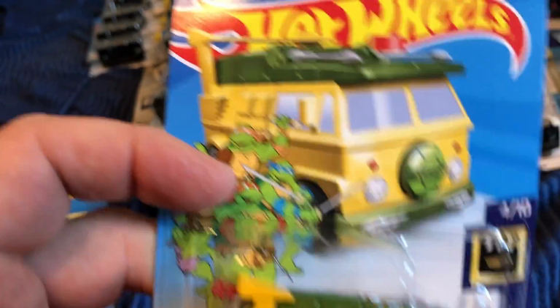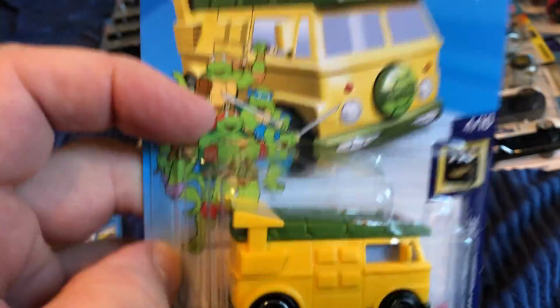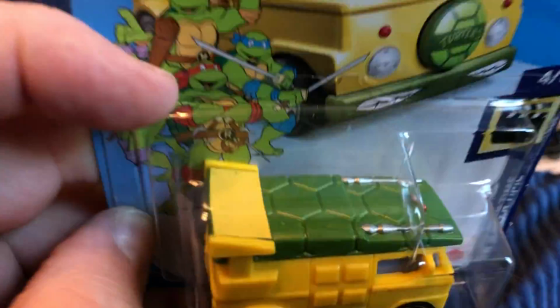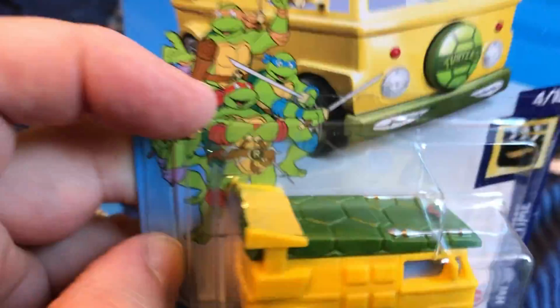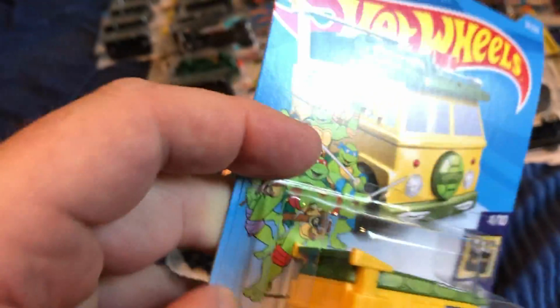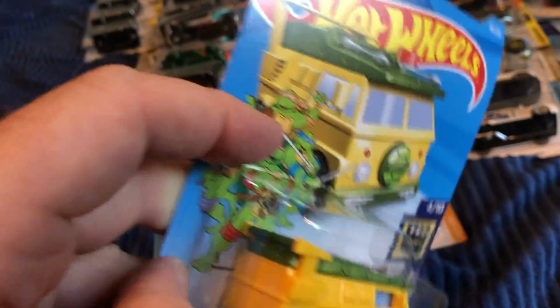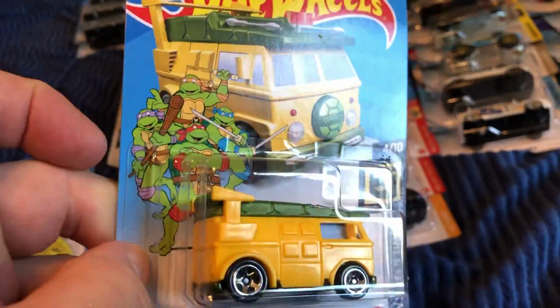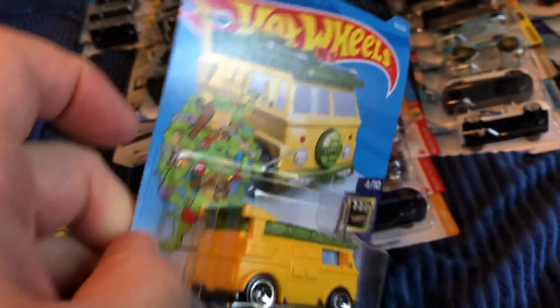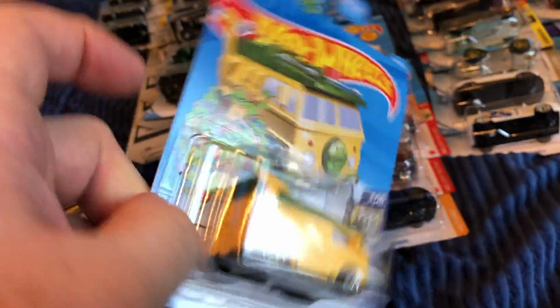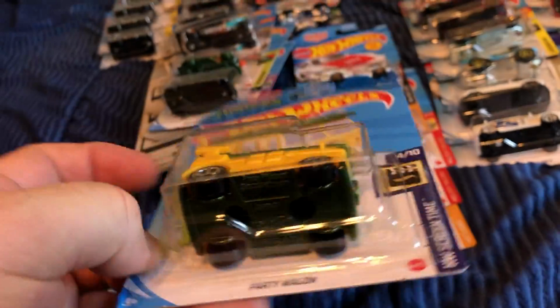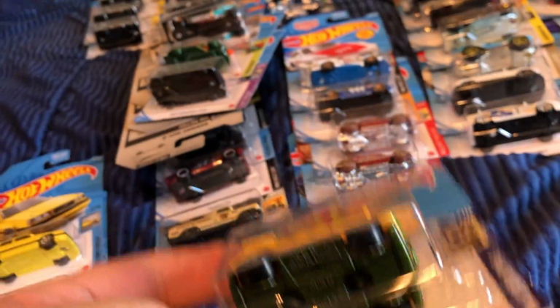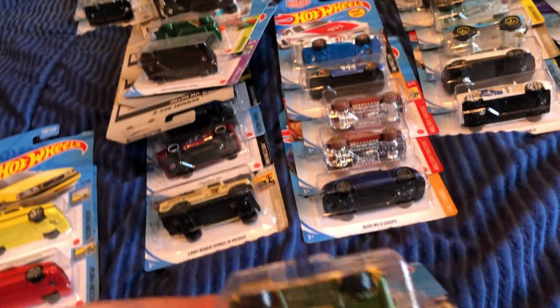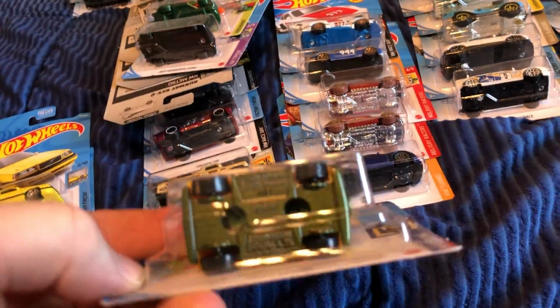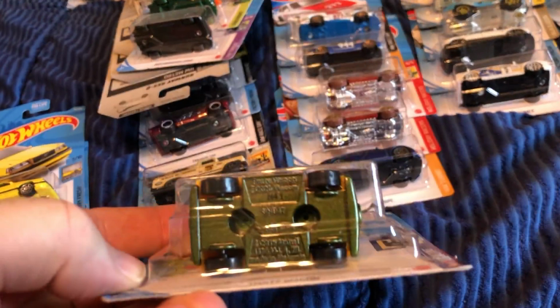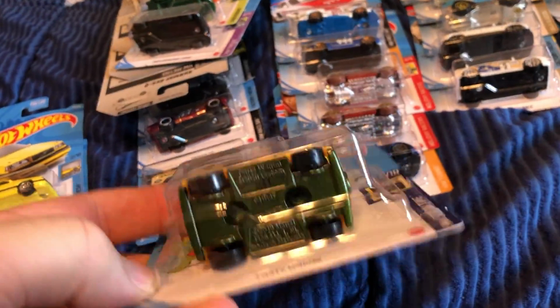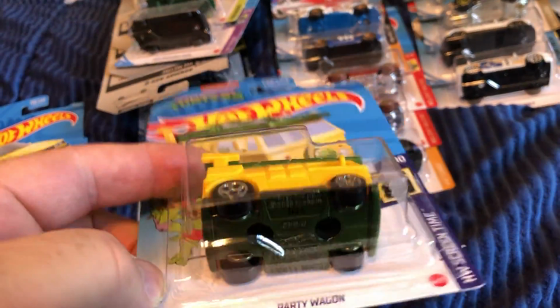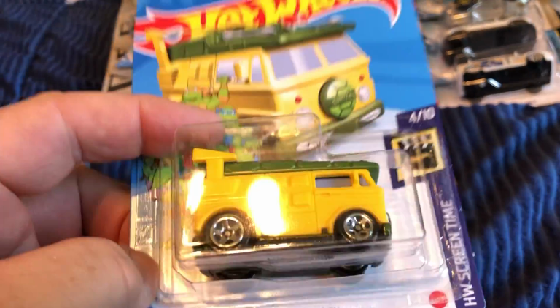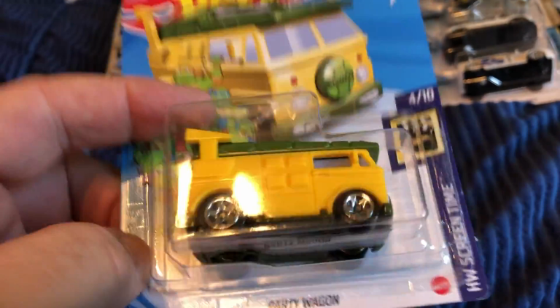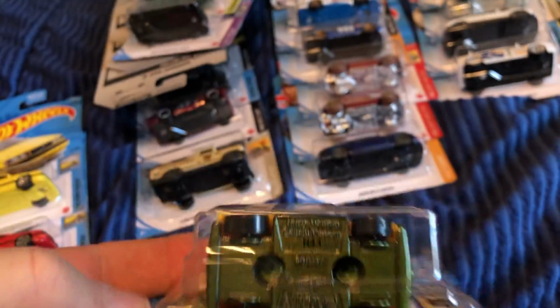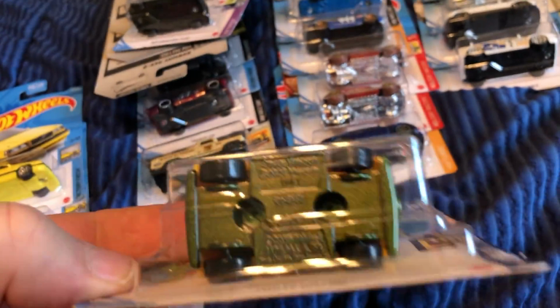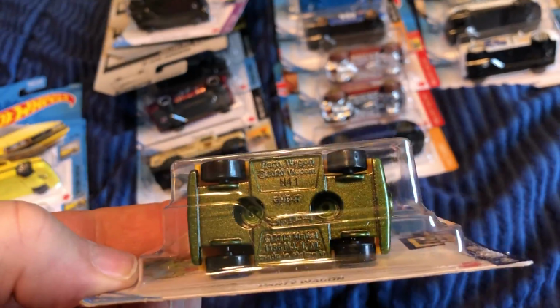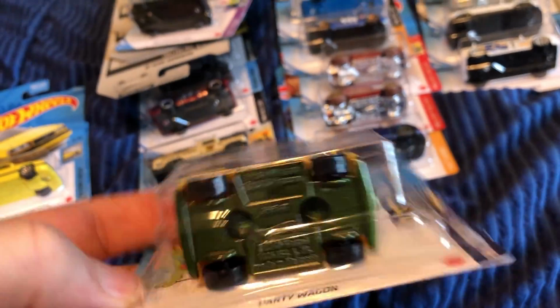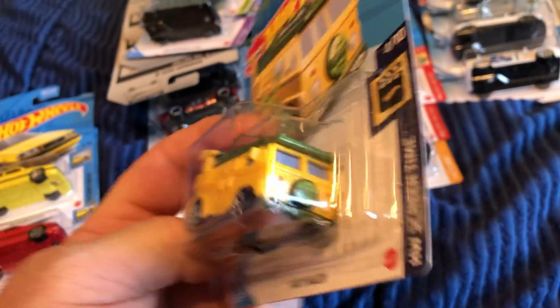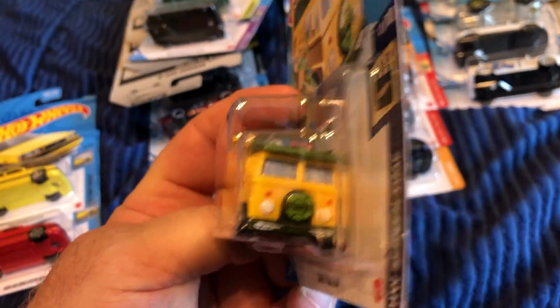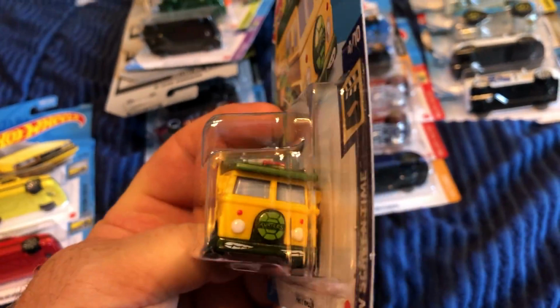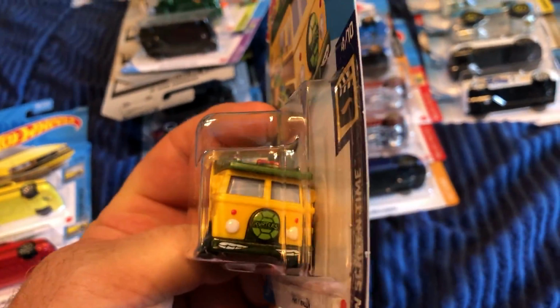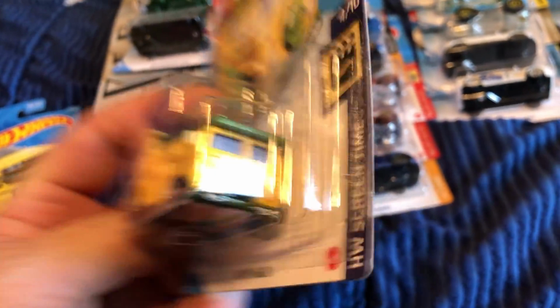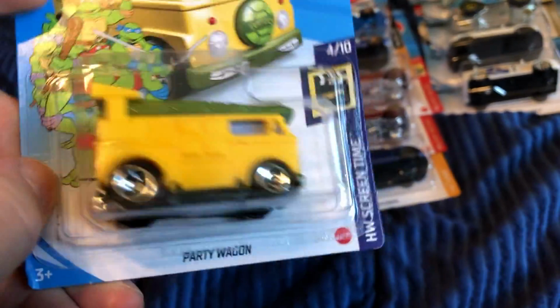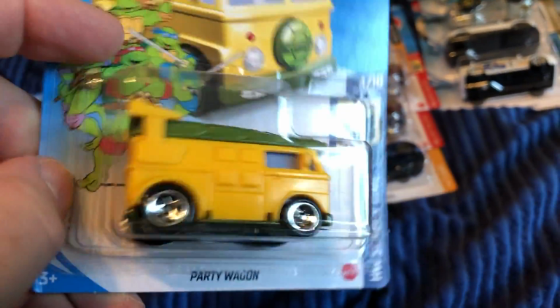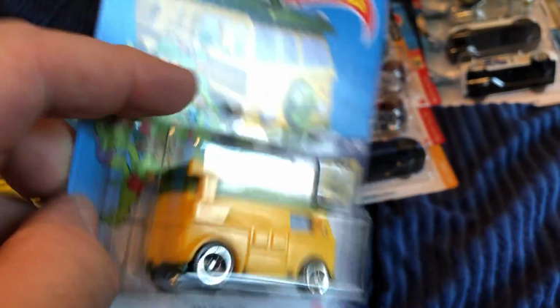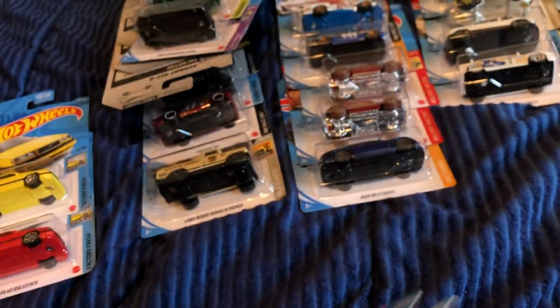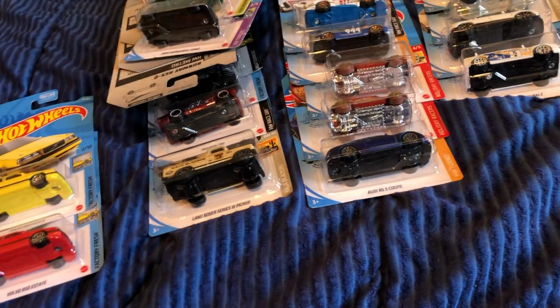And here we have the Party Wagon for the Teenage Mutant Ninja Turtles. It's not a TV cartoon I've watched, I haven't seen the movie, I don't really know anything about them — but in any case, there it is.